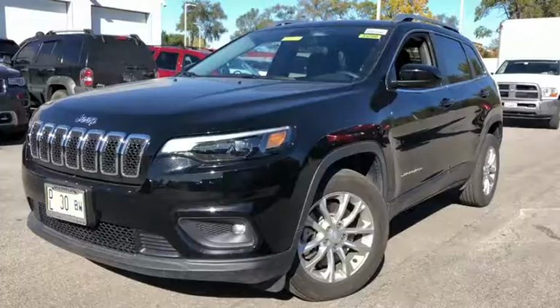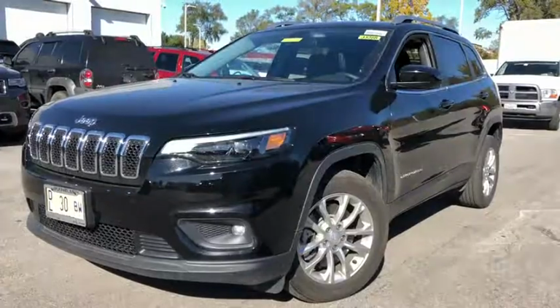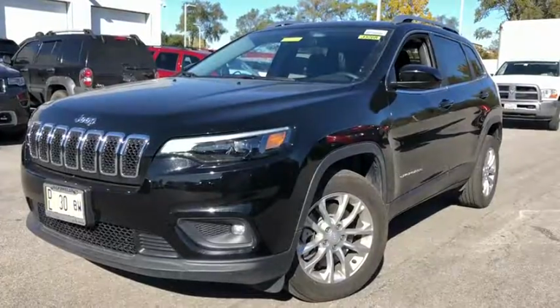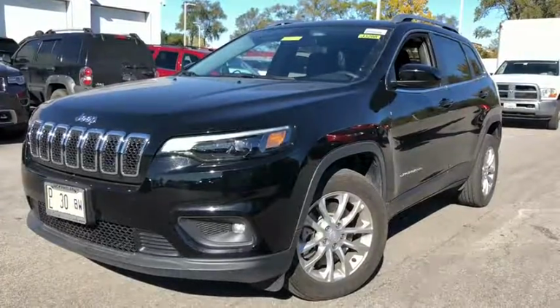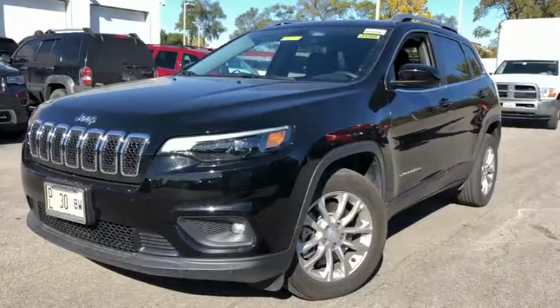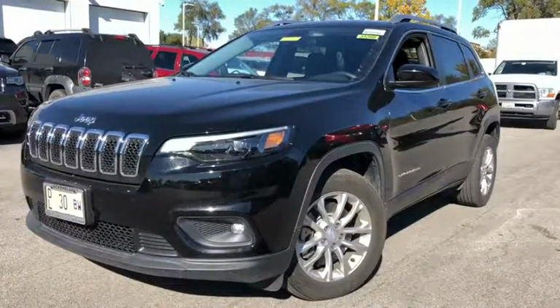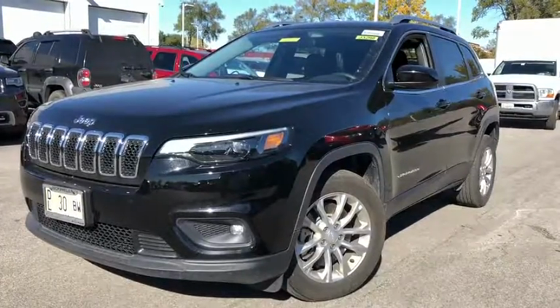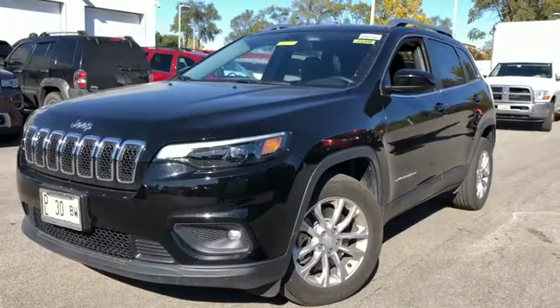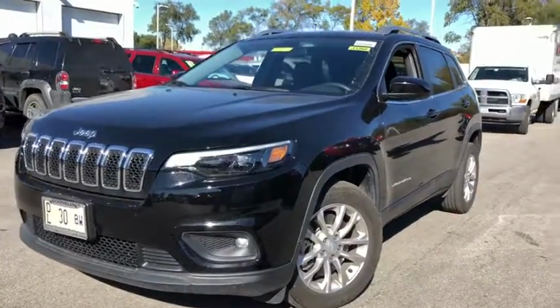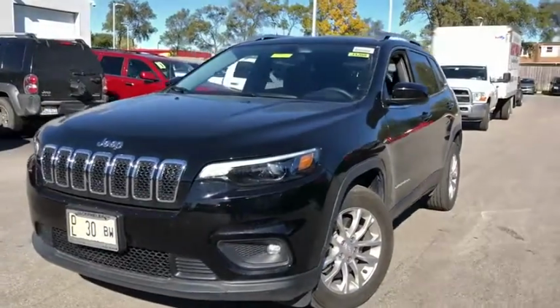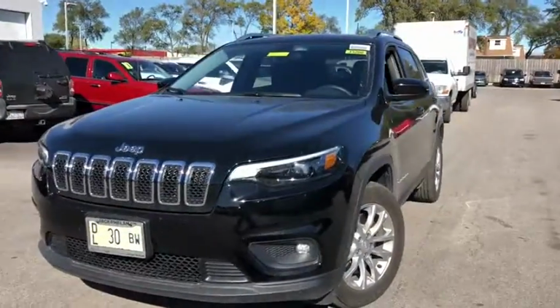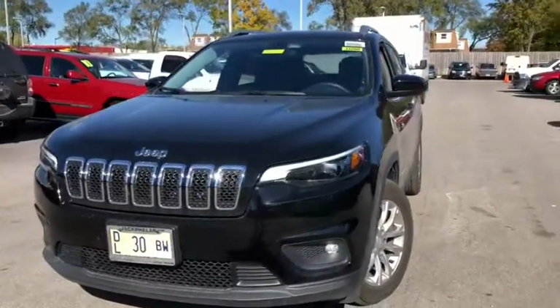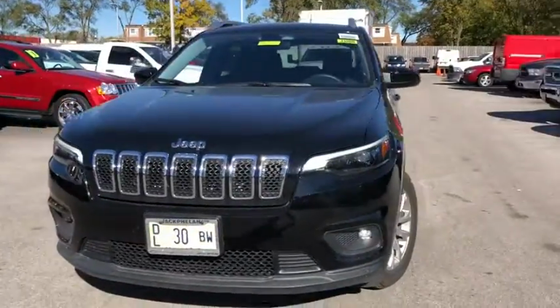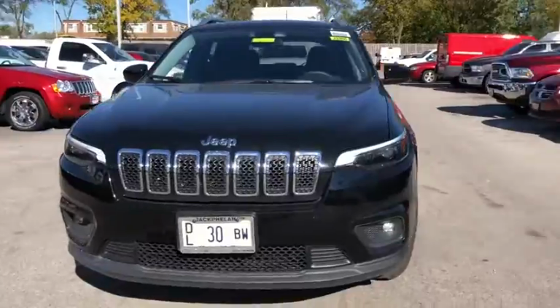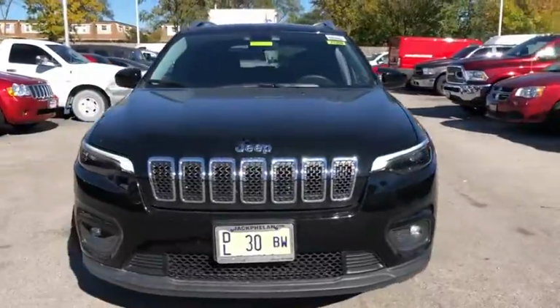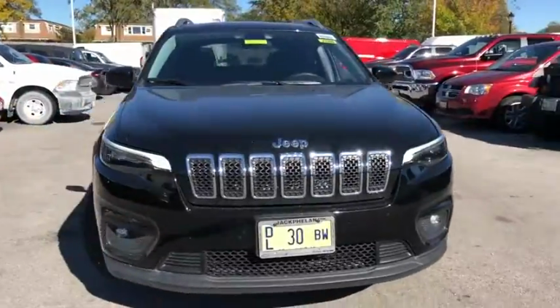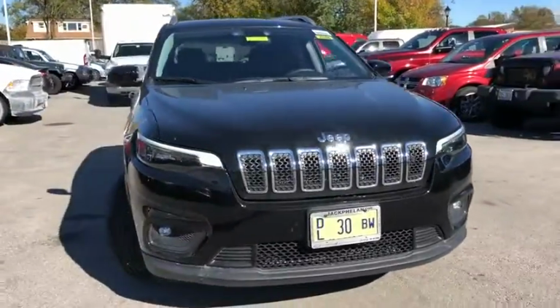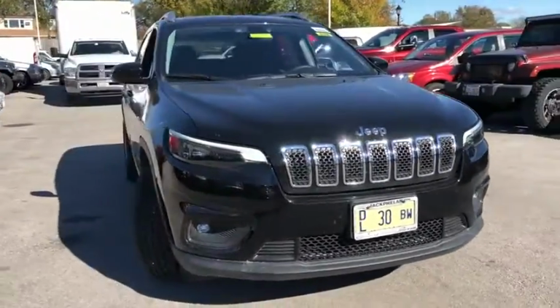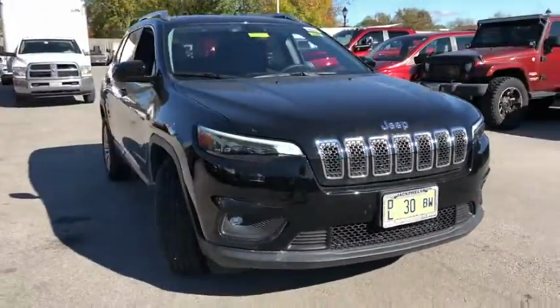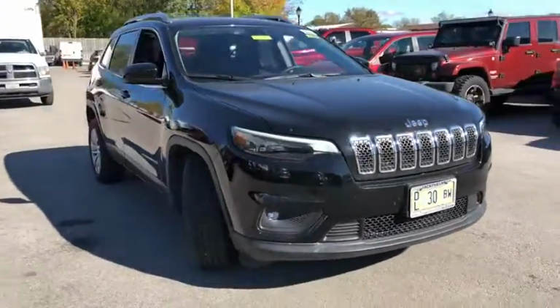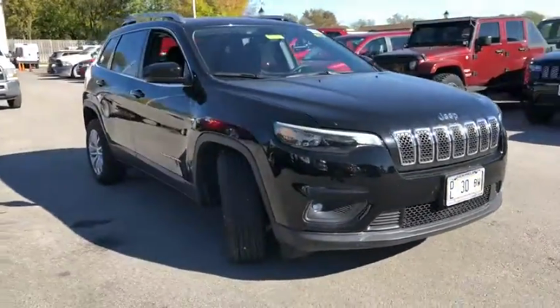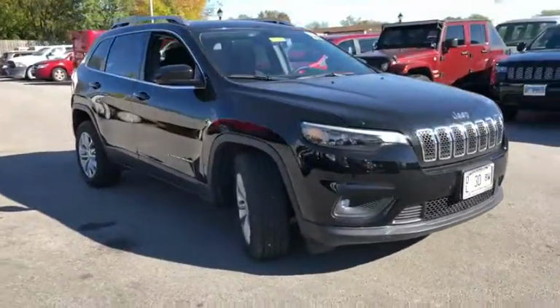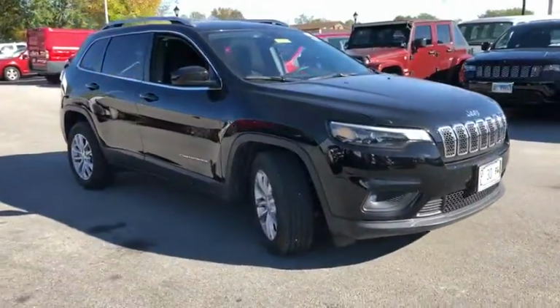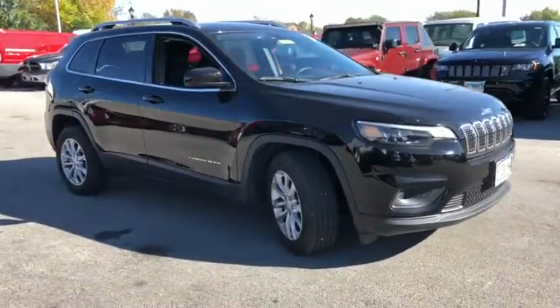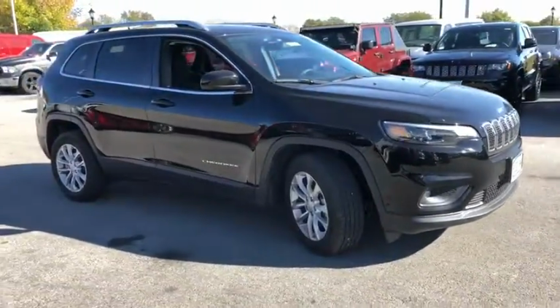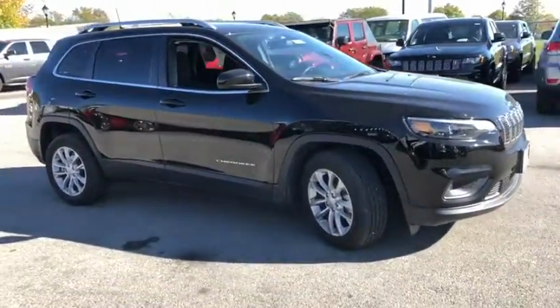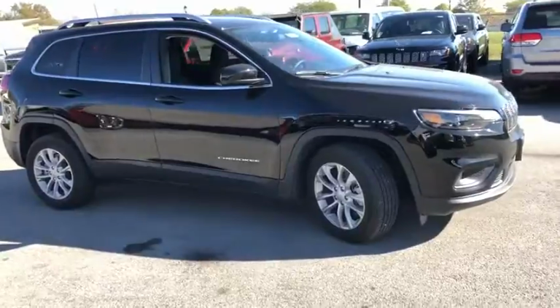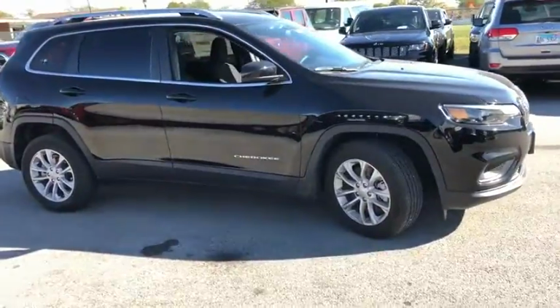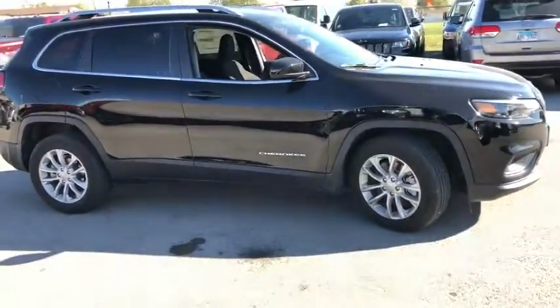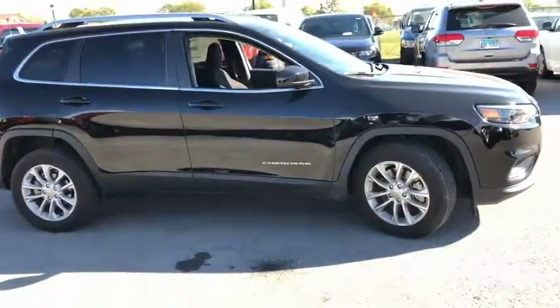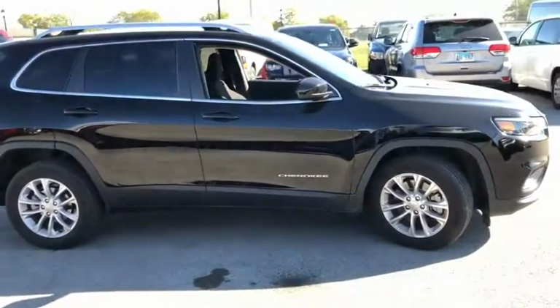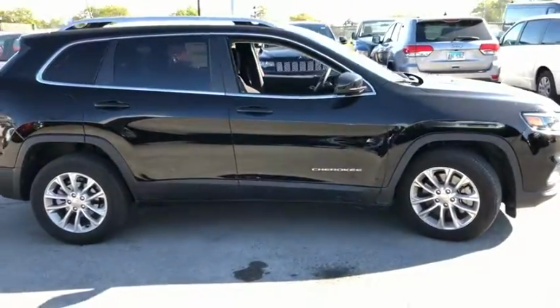2019 Jeep Cherokee. The Jeep Cherokee offers superior off-road capability. This makes the Cherokee a fine choice for families who venture off-road or vacation in the mountains or other remote areas.